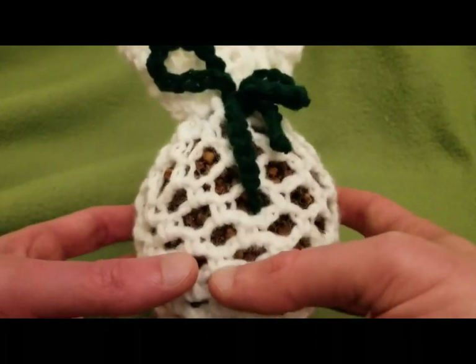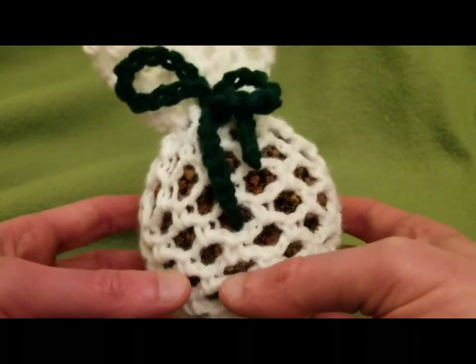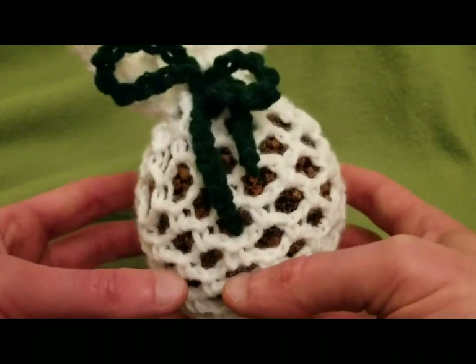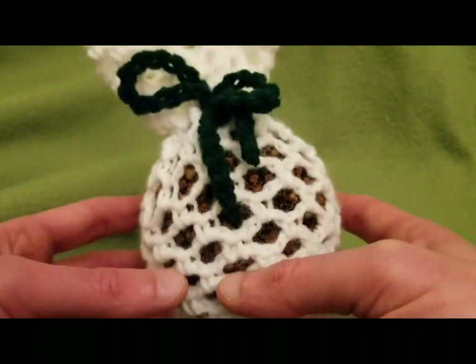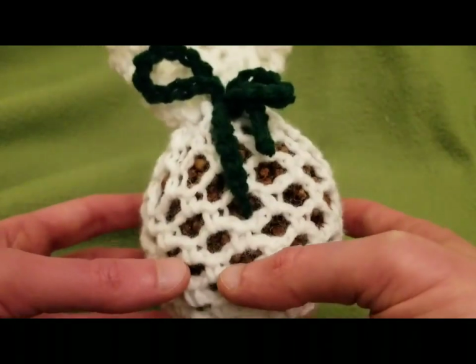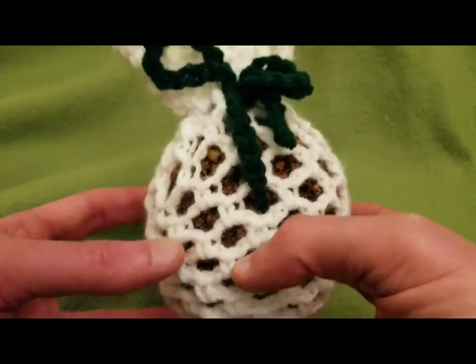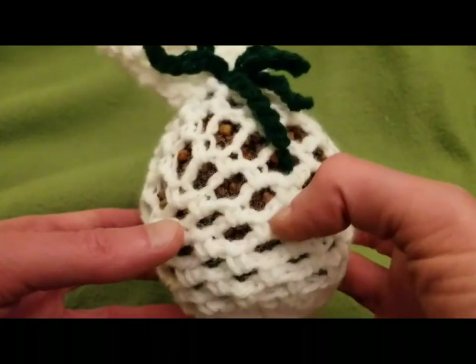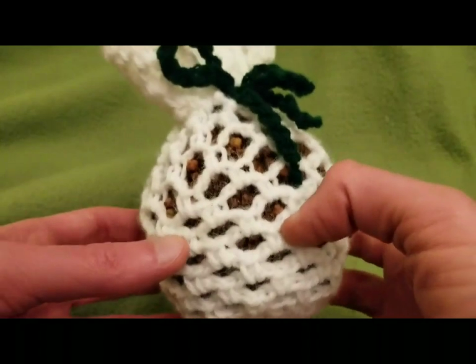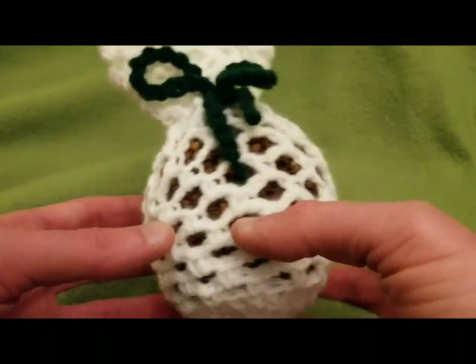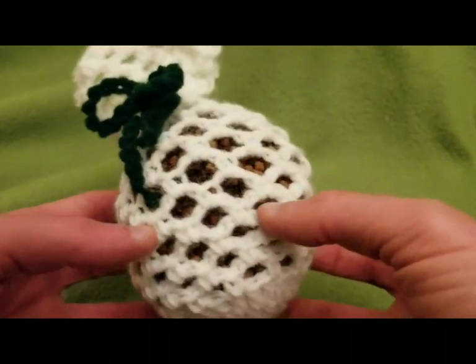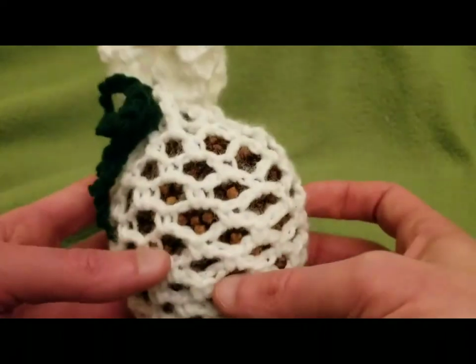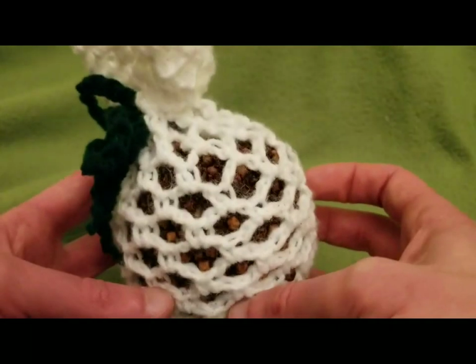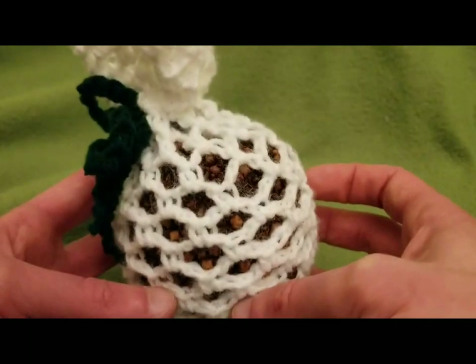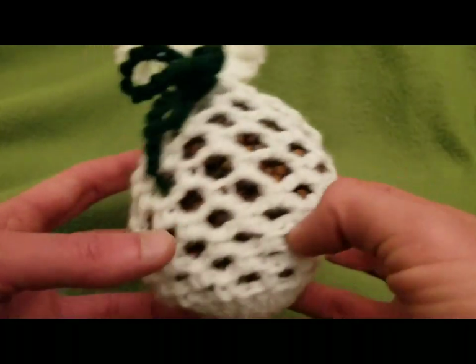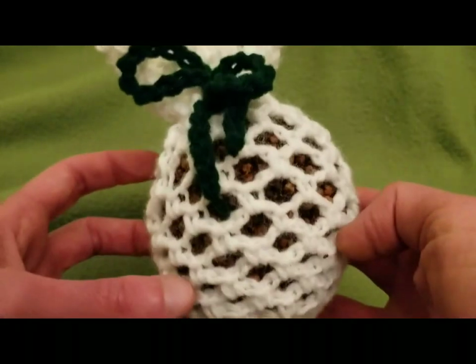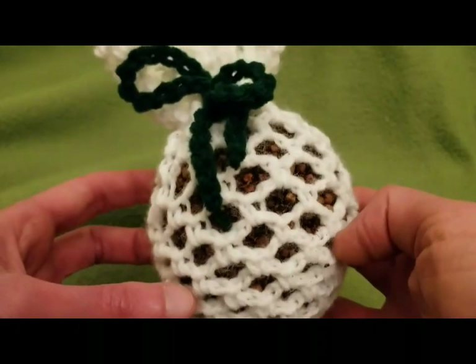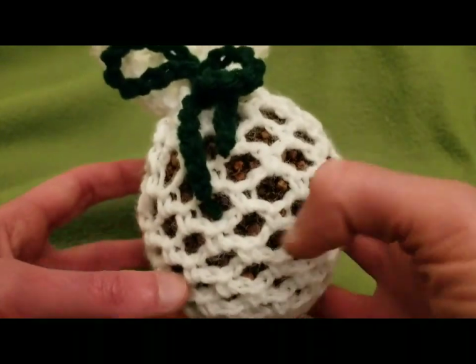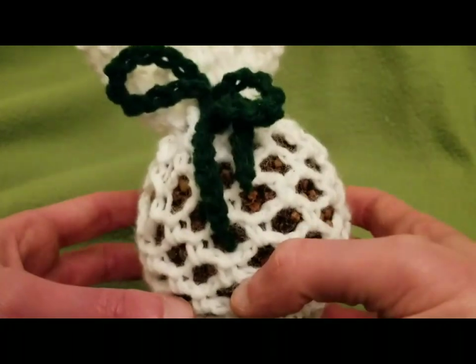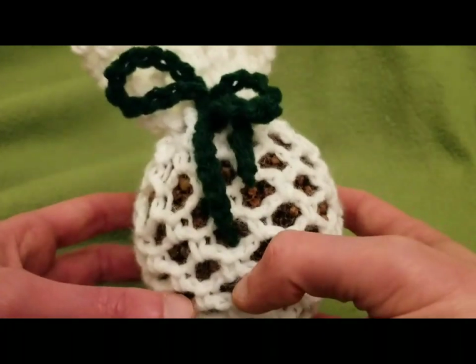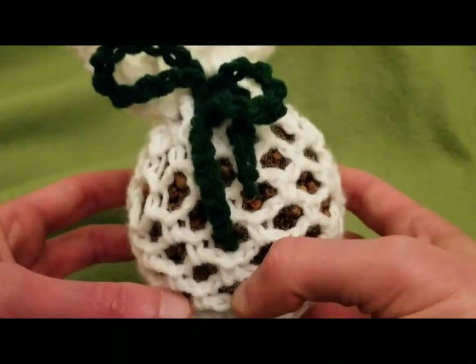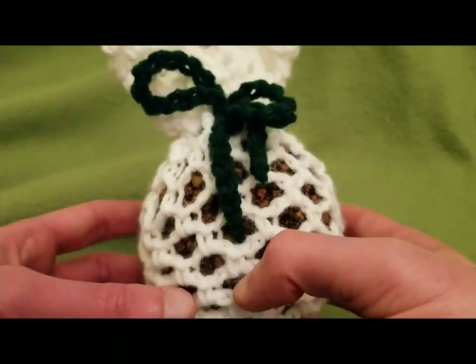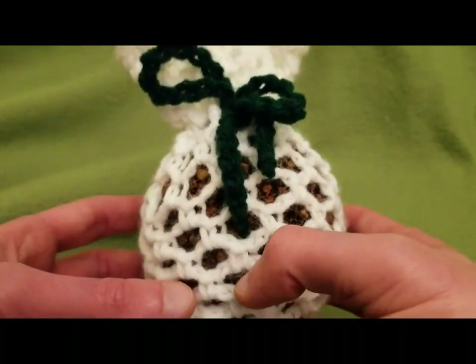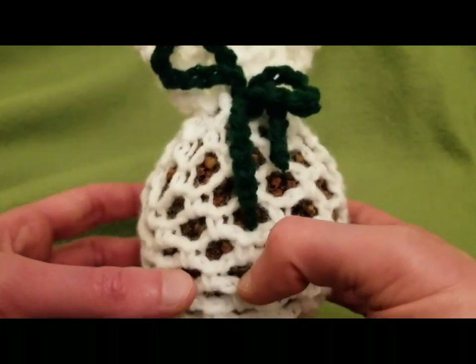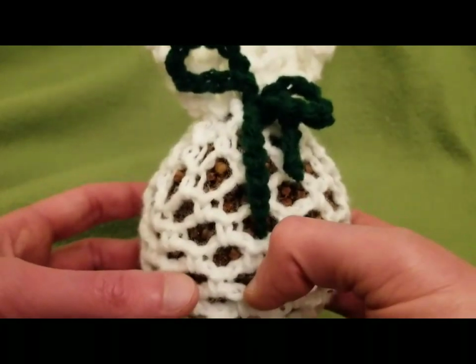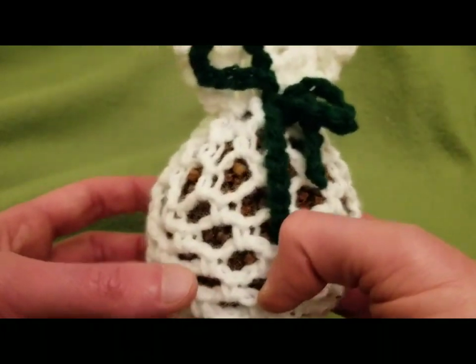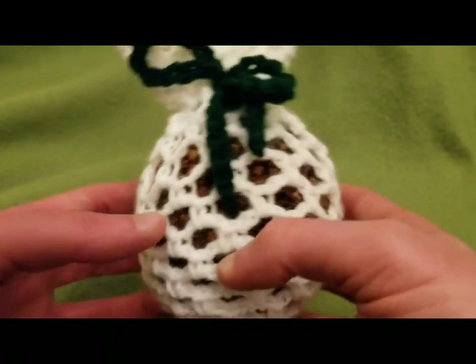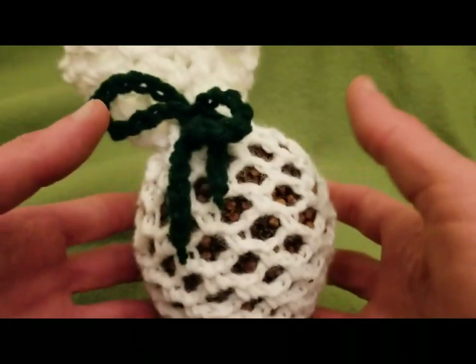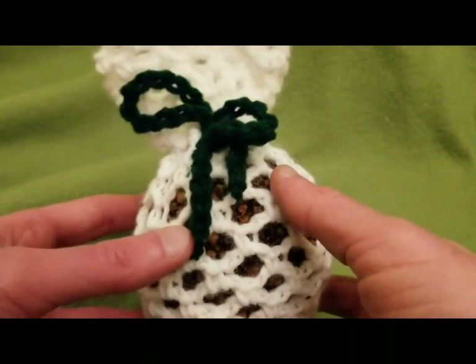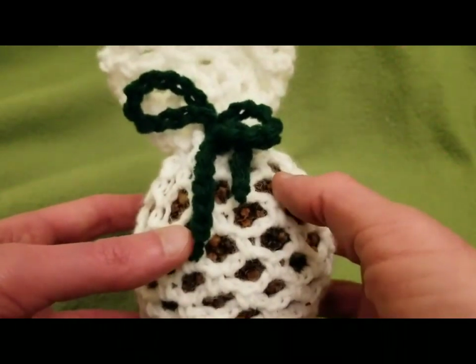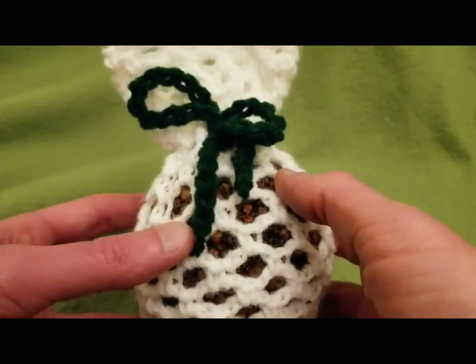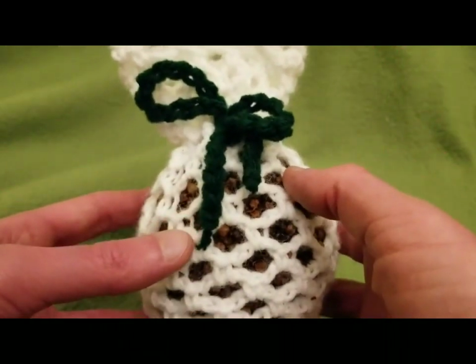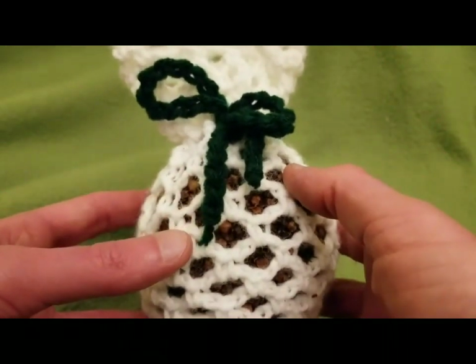Today I'm going to show you how to make and create this lovely encasing for a pomander — however you wish to pronounce it.